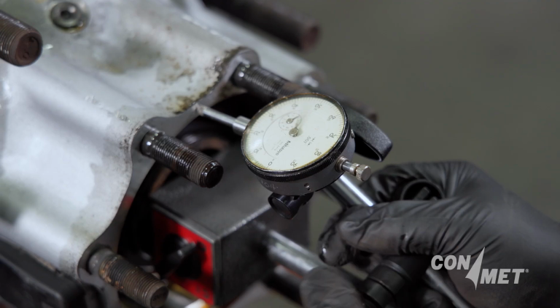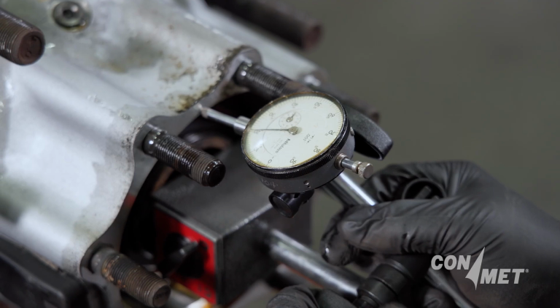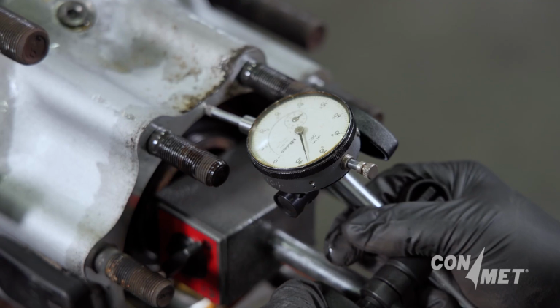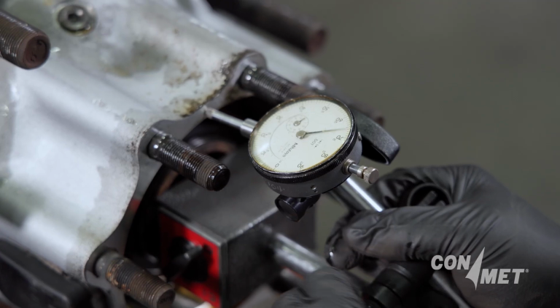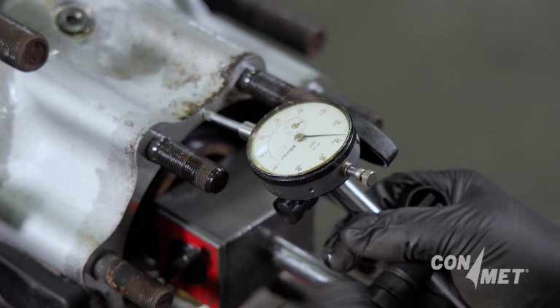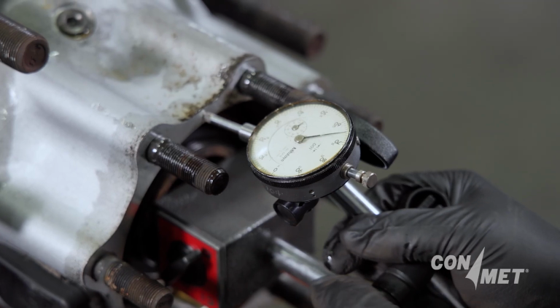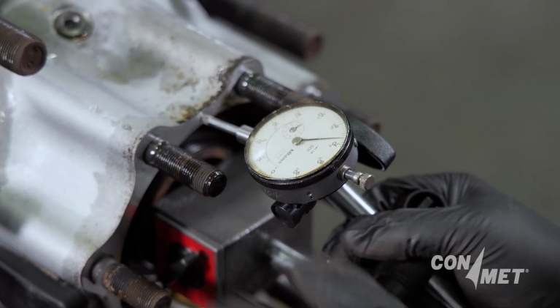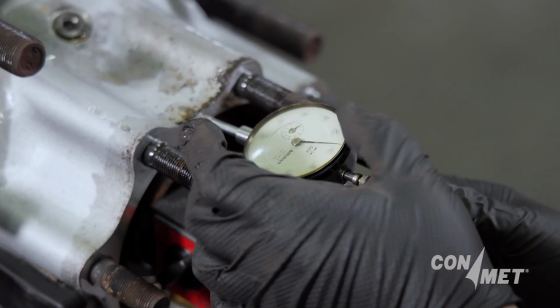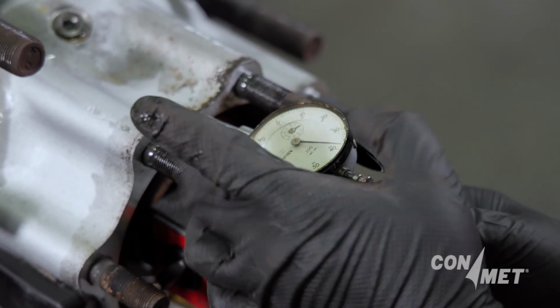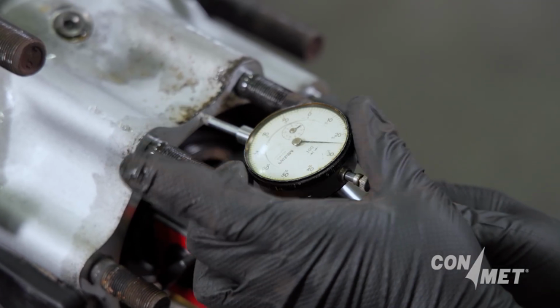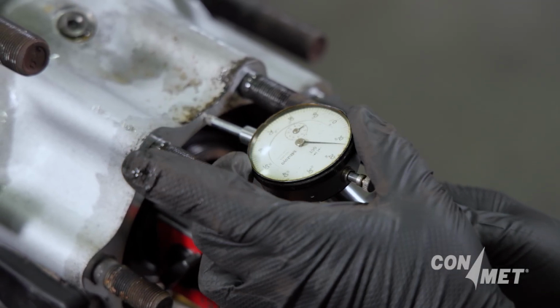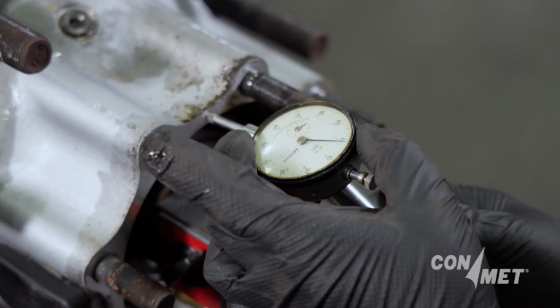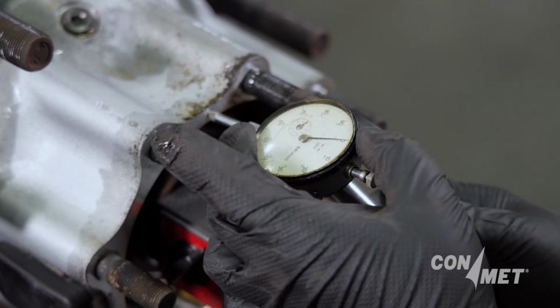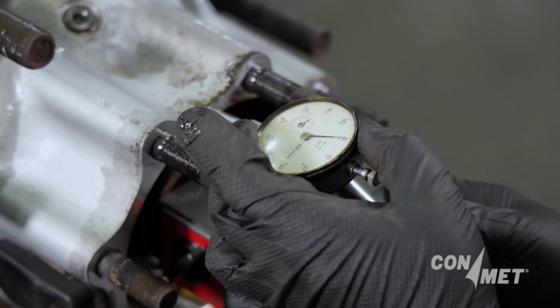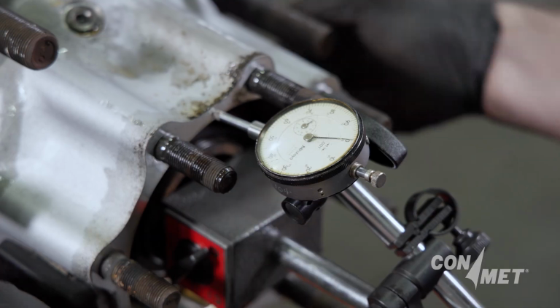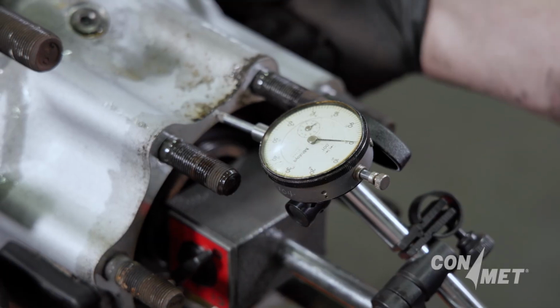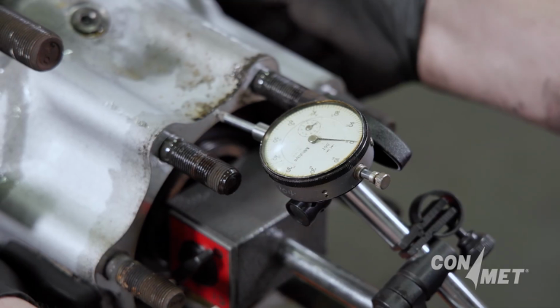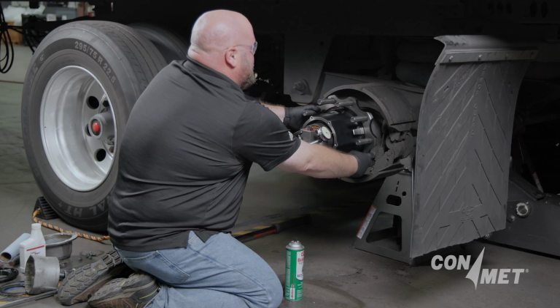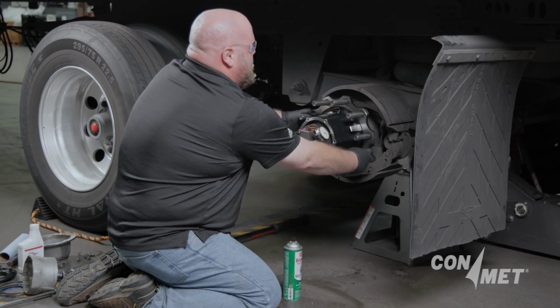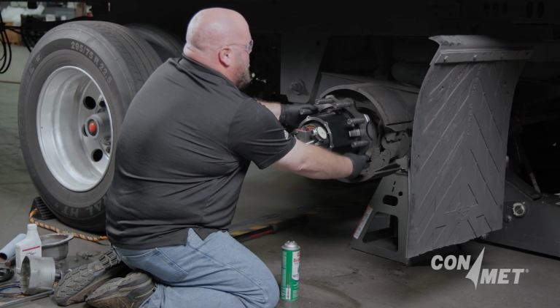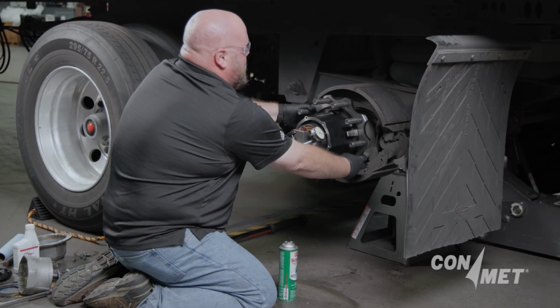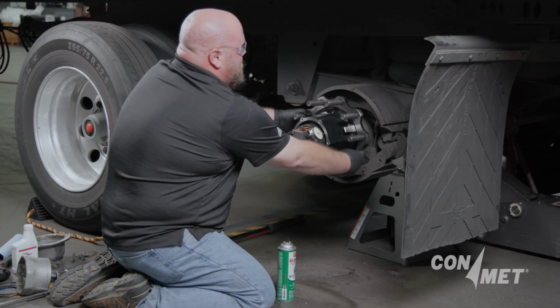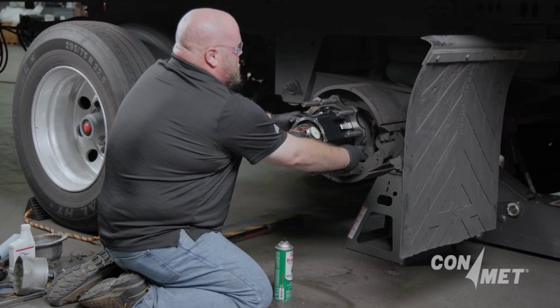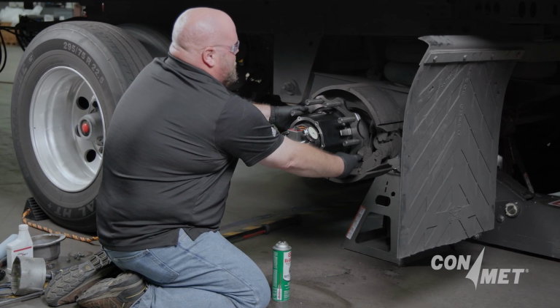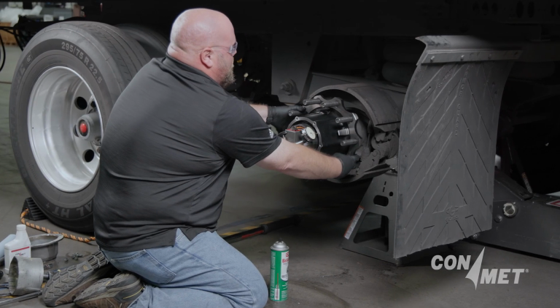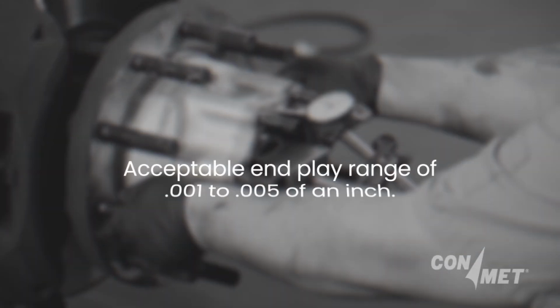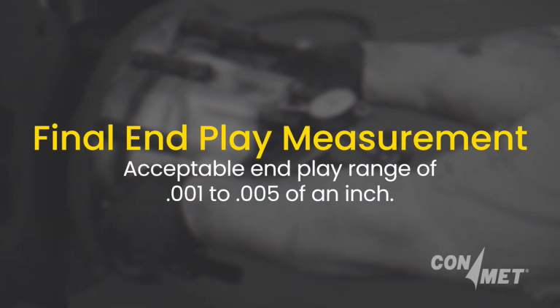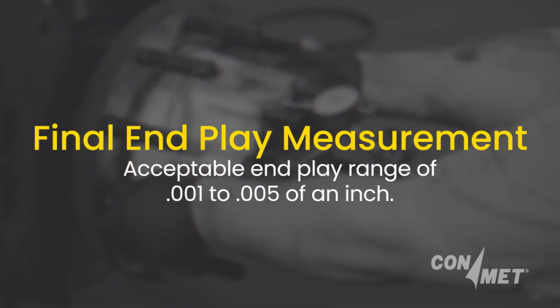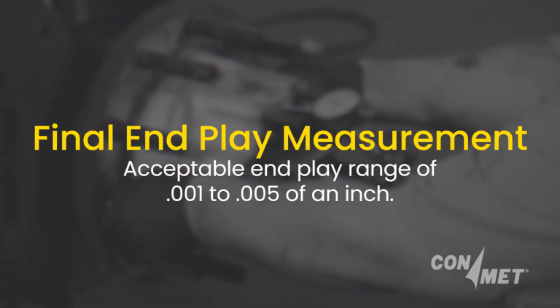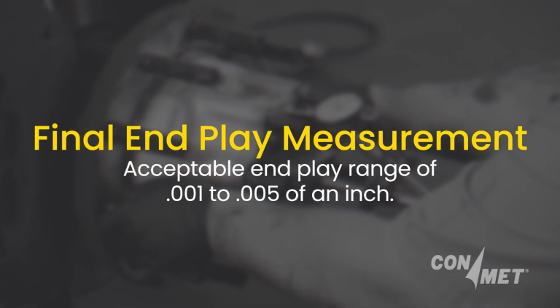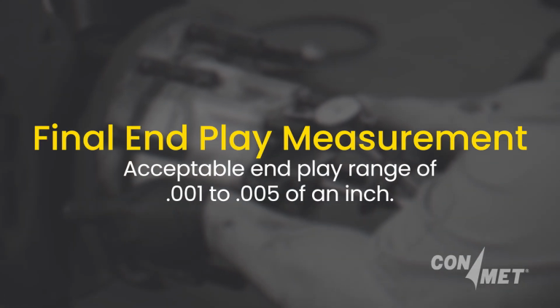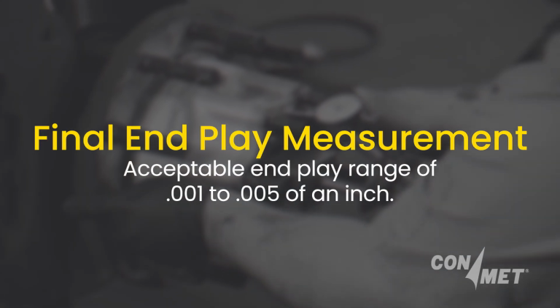To recap: verify the dial indicator is properly mounted. Push in with both hands and rotate the hub slightly. Set the dial to zero. Pull out with both hands and rotate the hub slightly. Final end play measurement should be one thousandth to five thousandths of an inch.